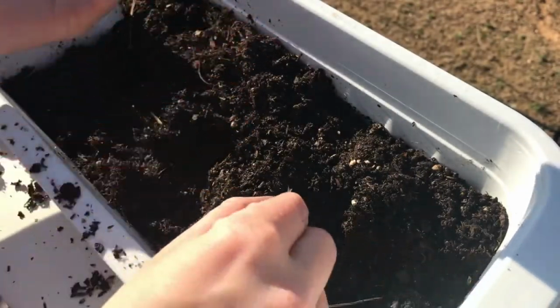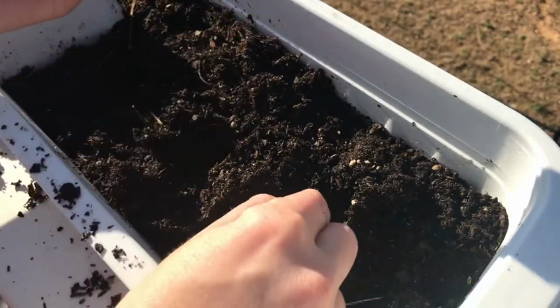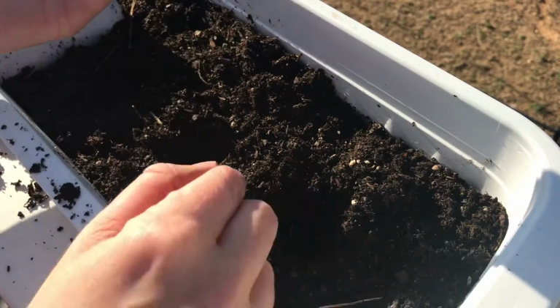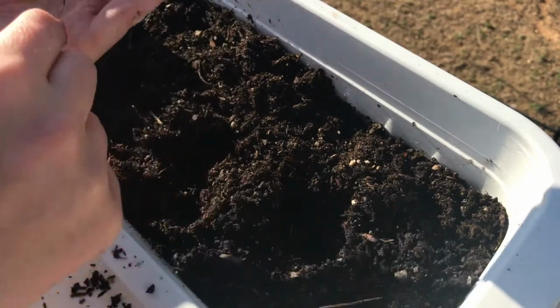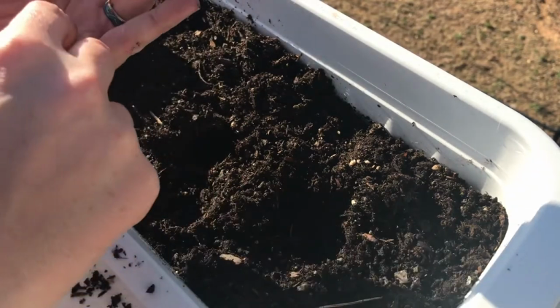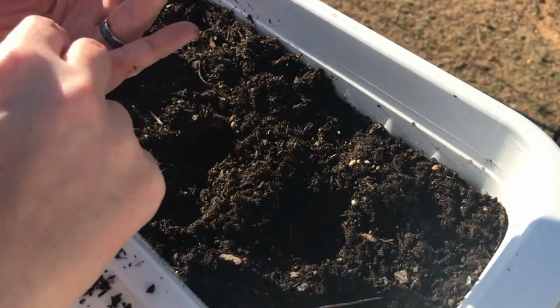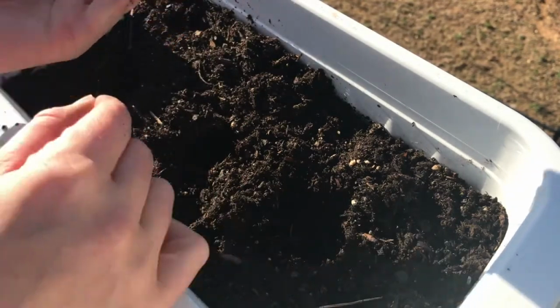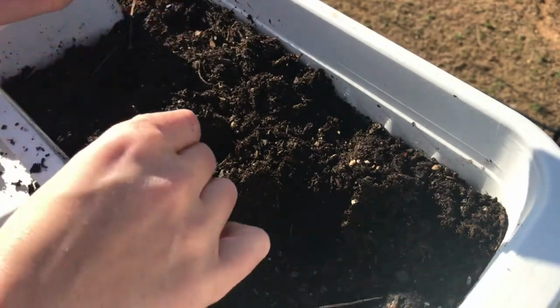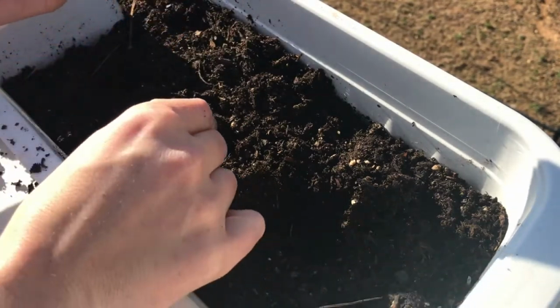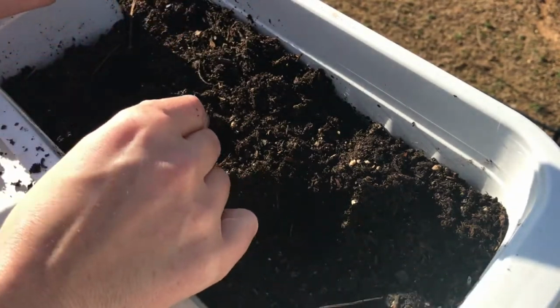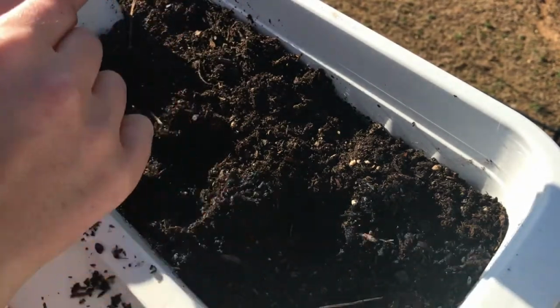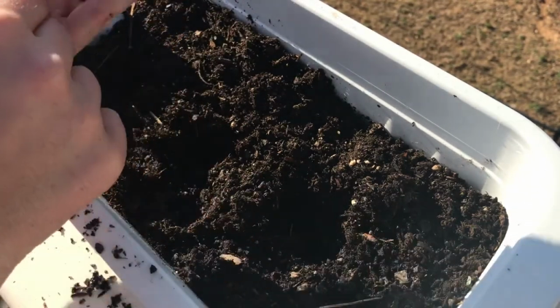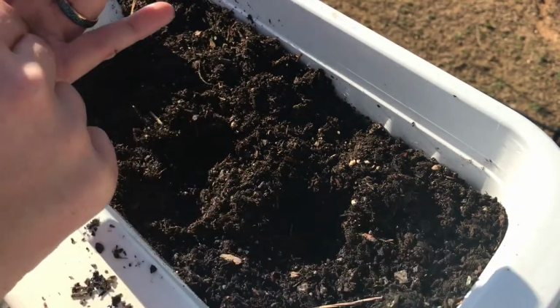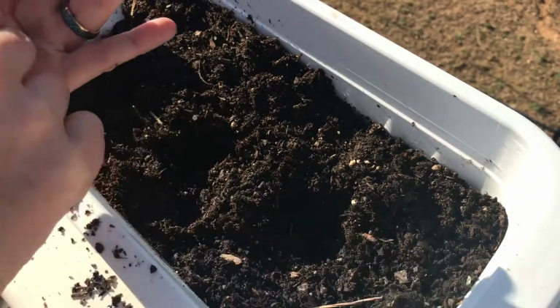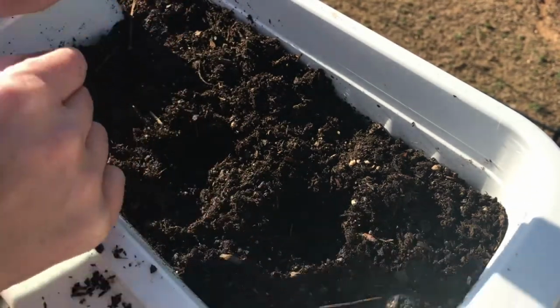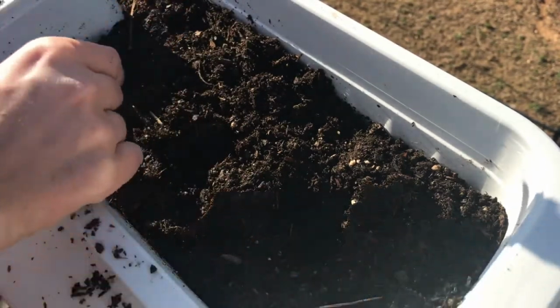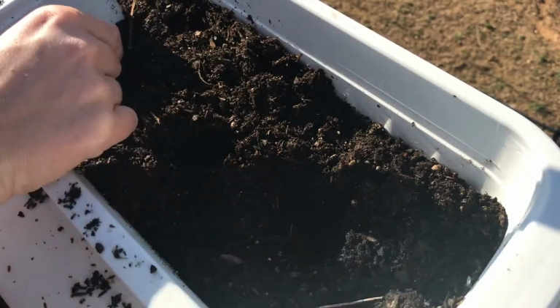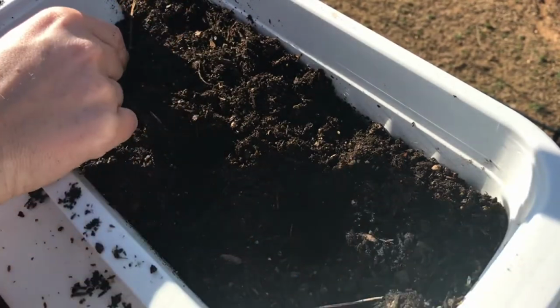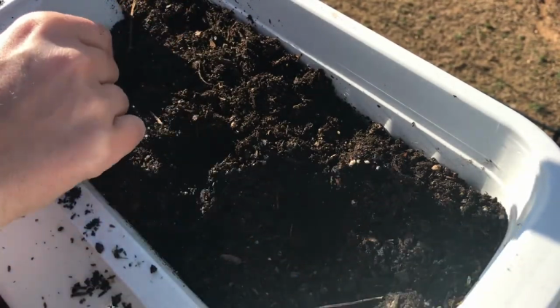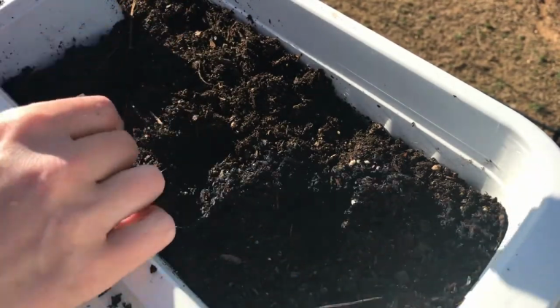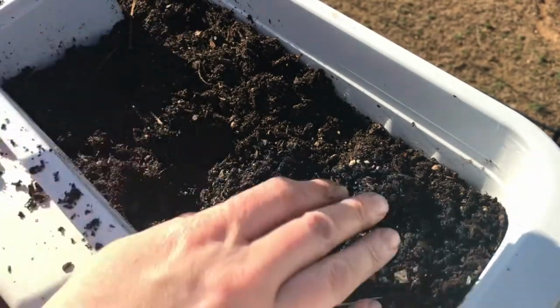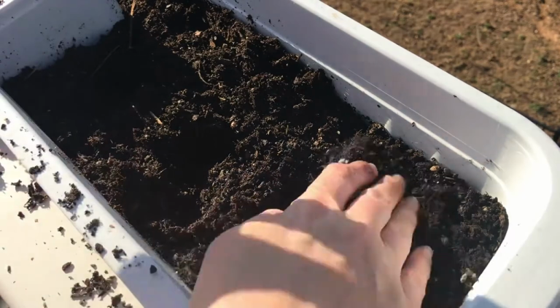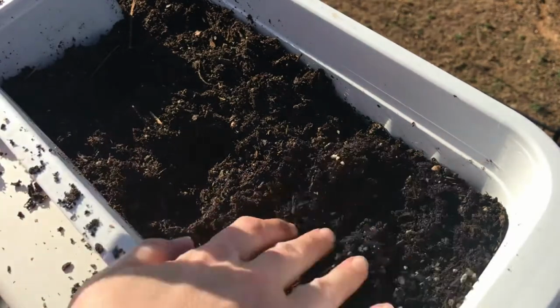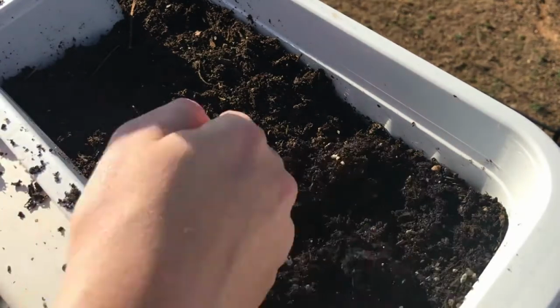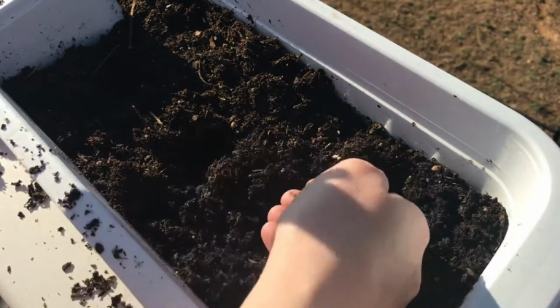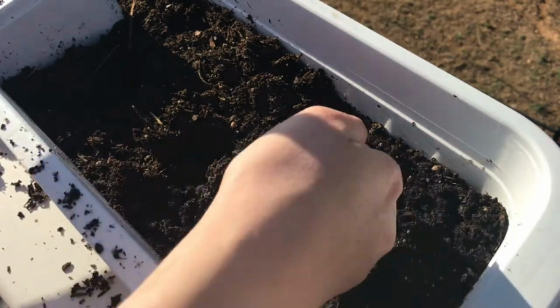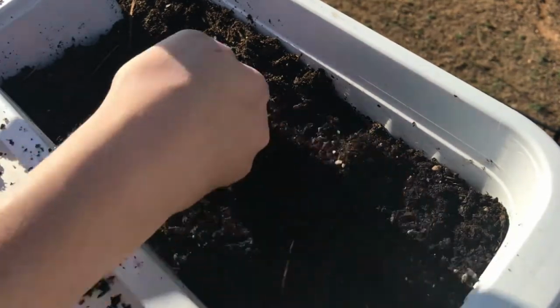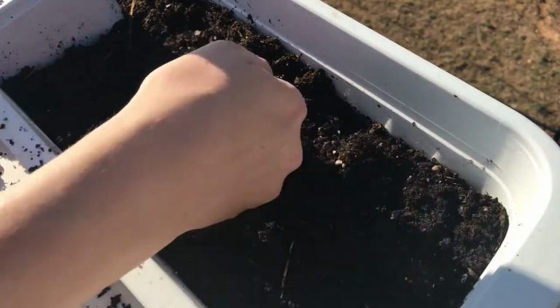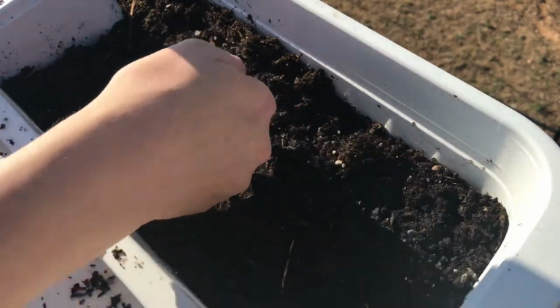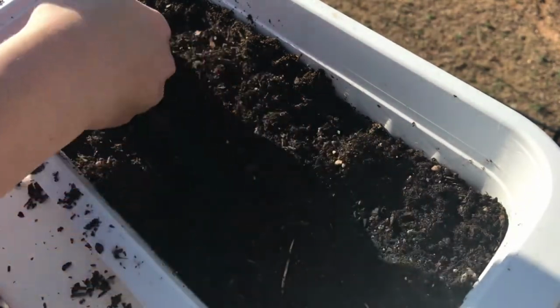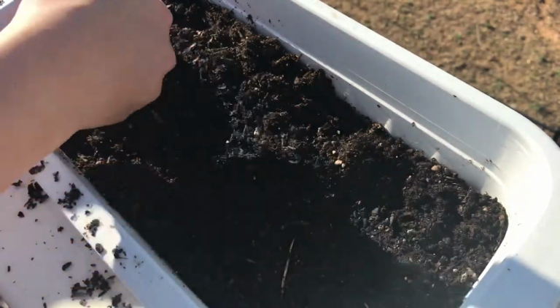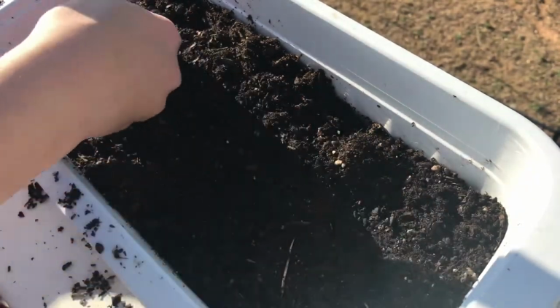When we had planted our four o'clock flowers, it was way too crowded. So with the marigolds, we're only planting three per section.